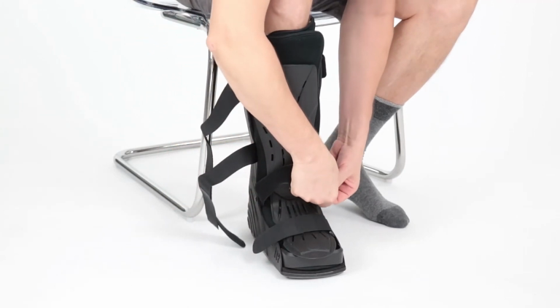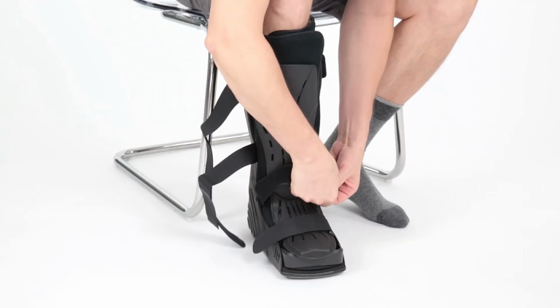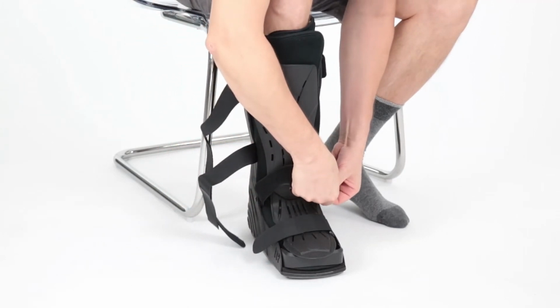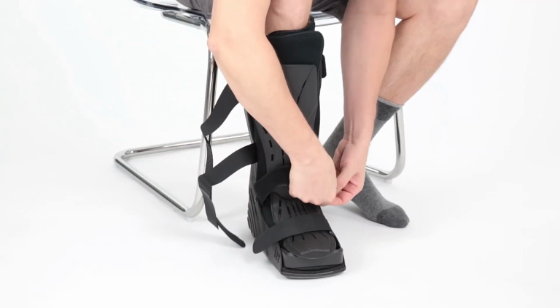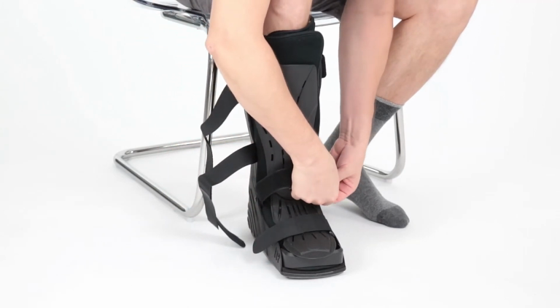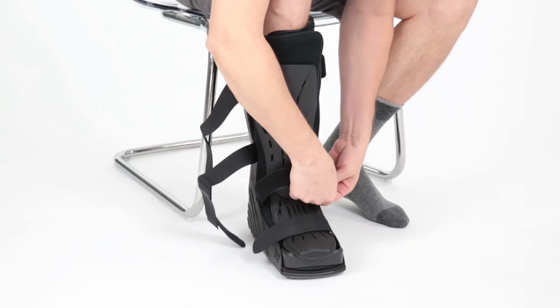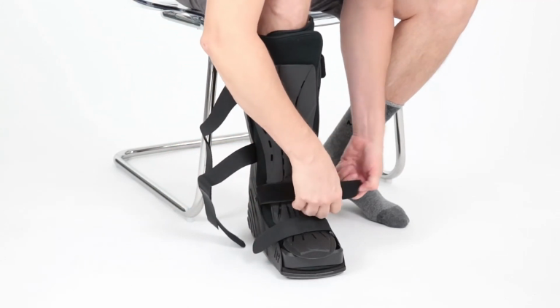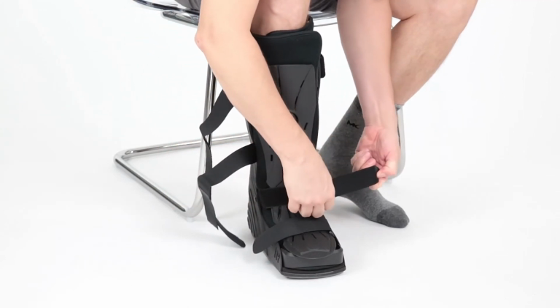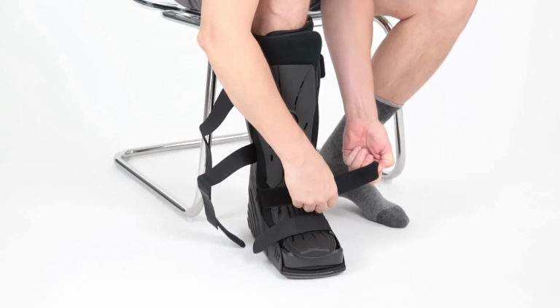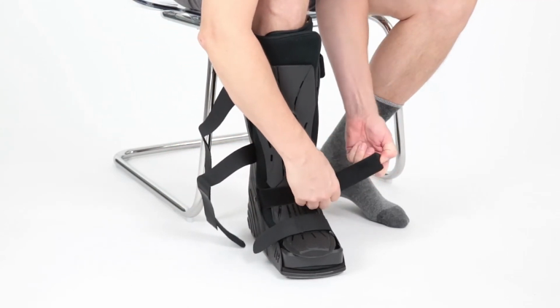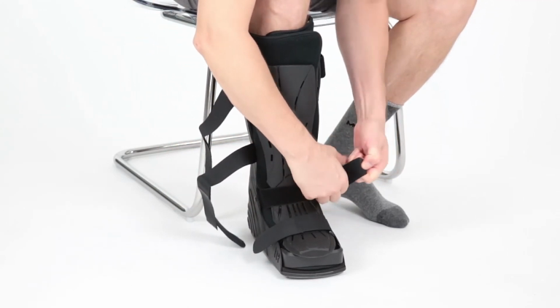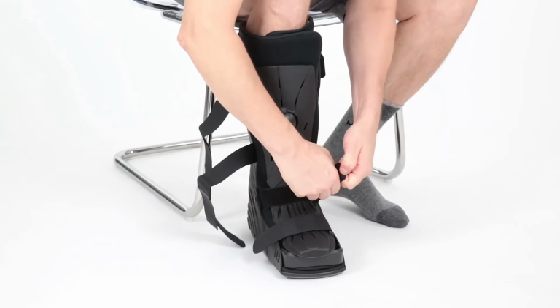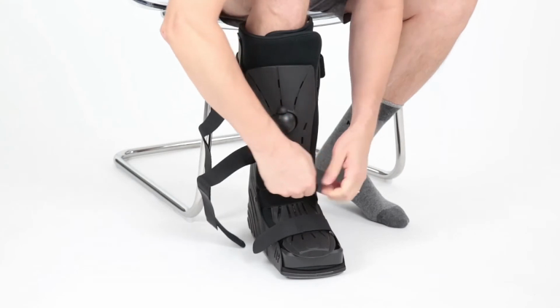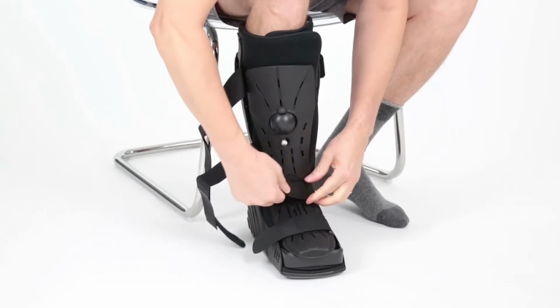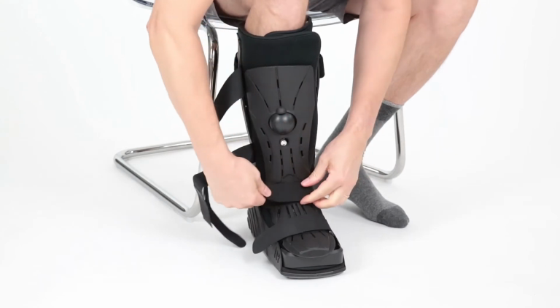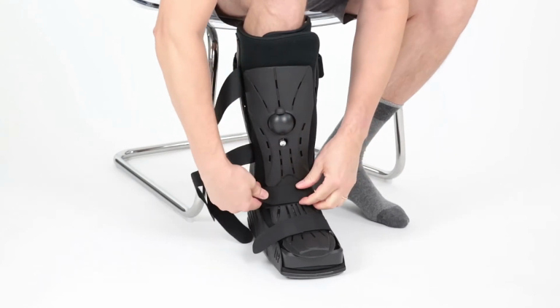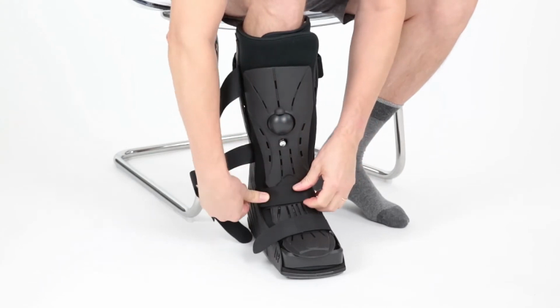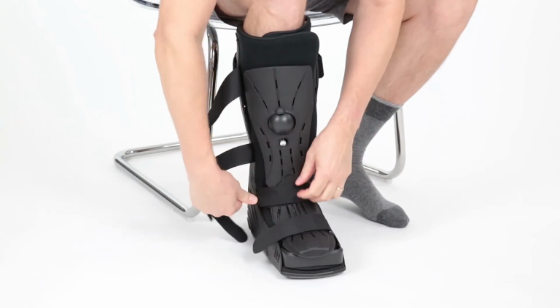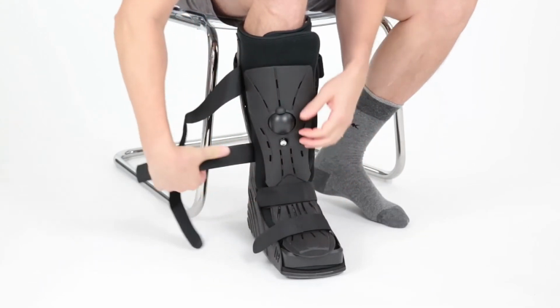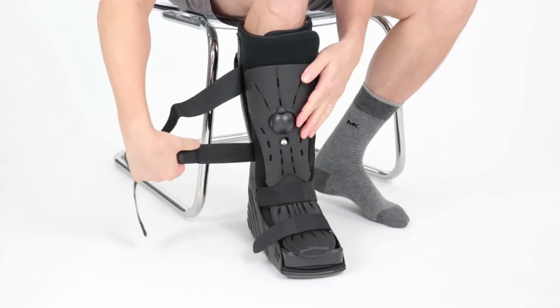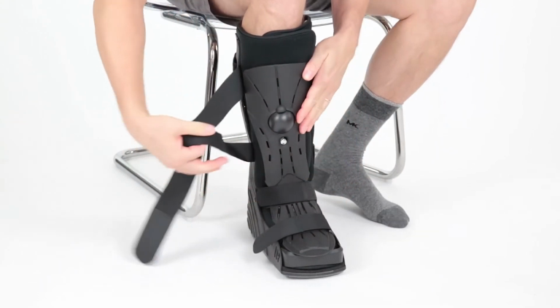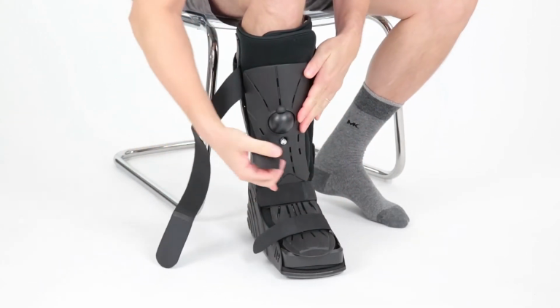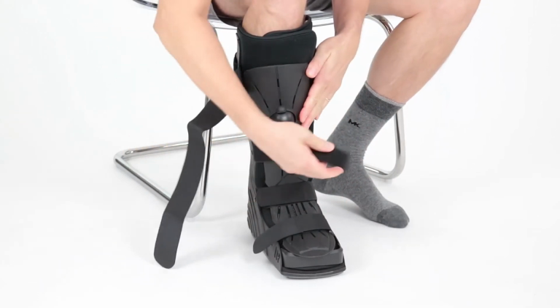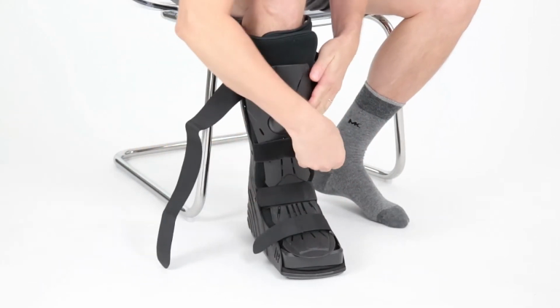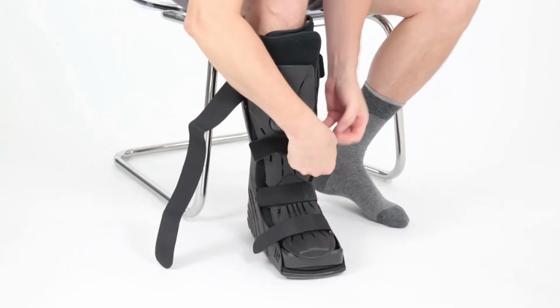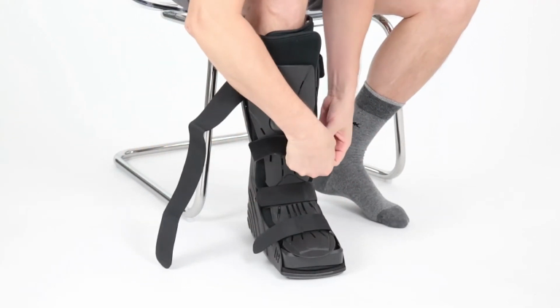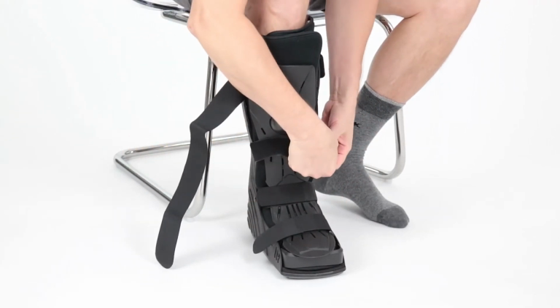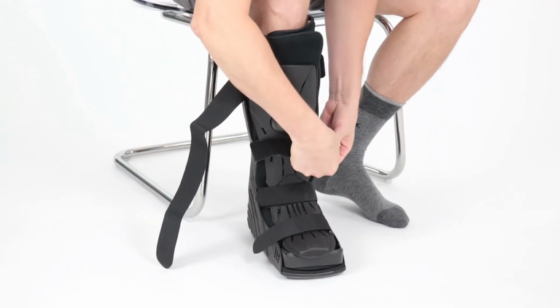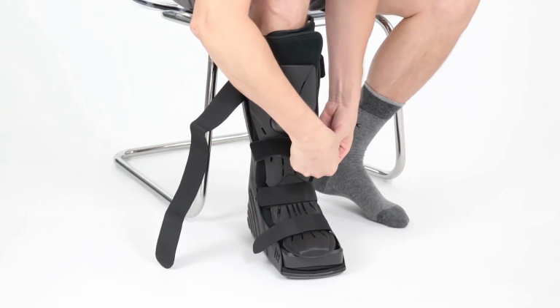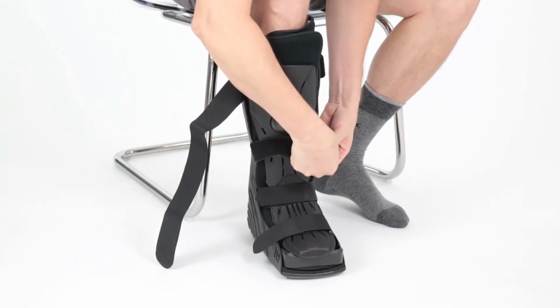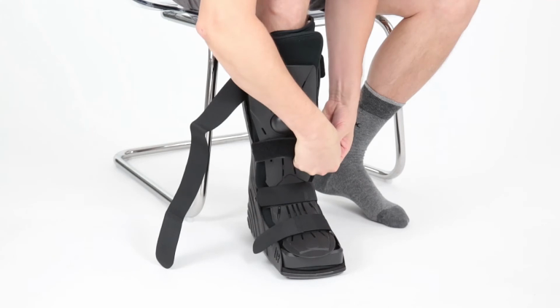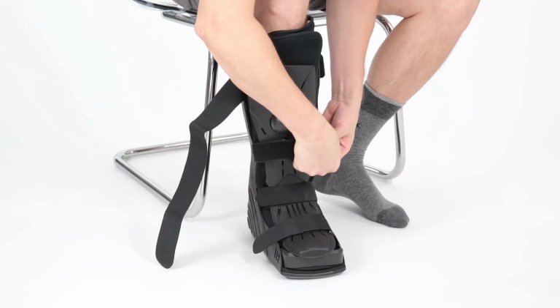Make sure the outer plastic splint is centered along the front arch of the foot, and the velcro tabs are secured at the top.